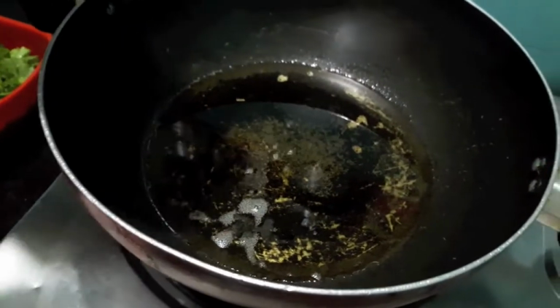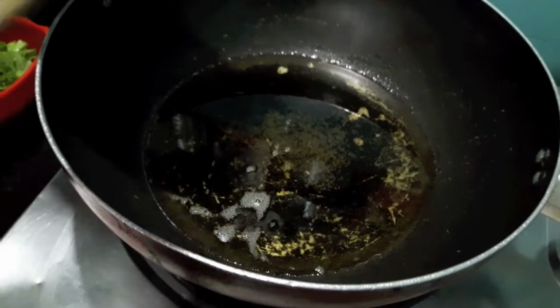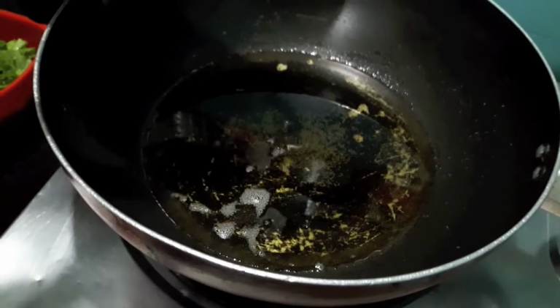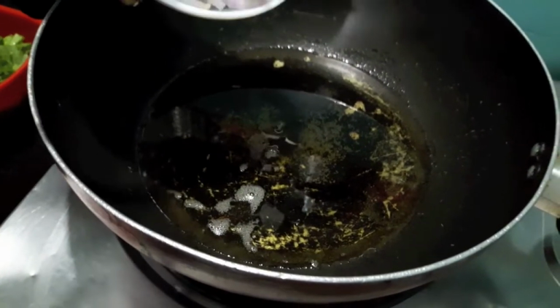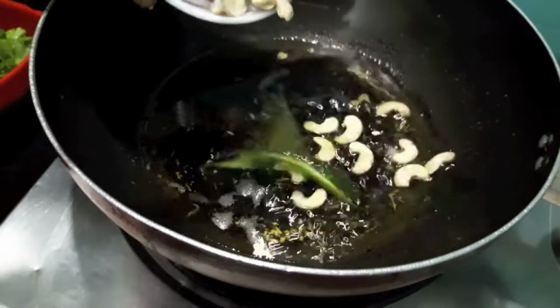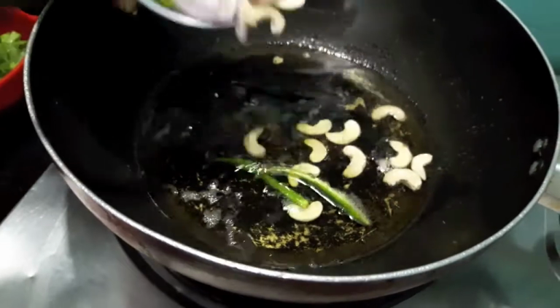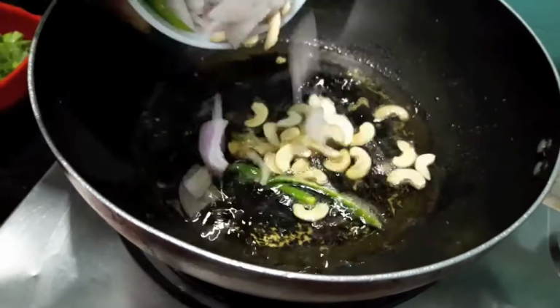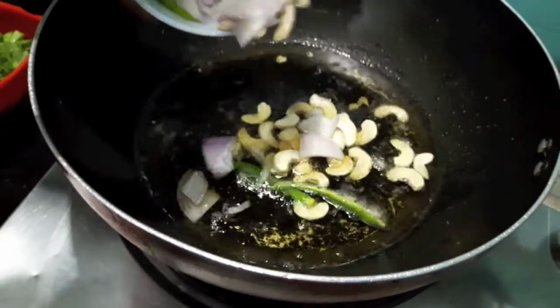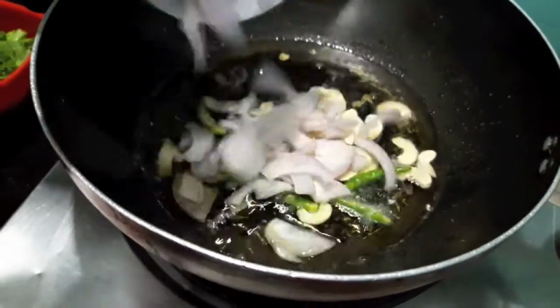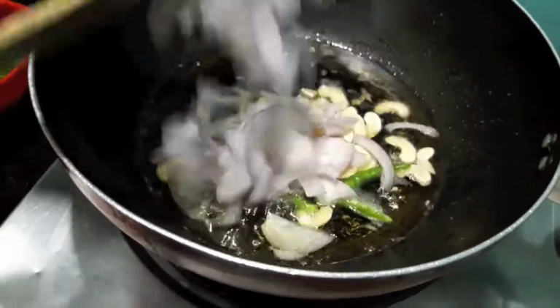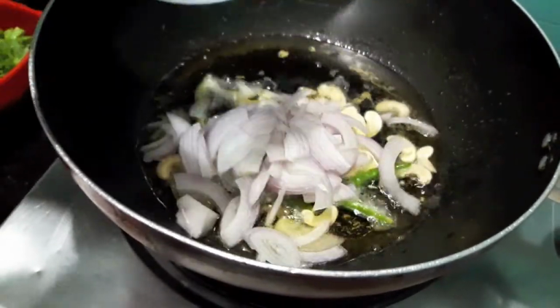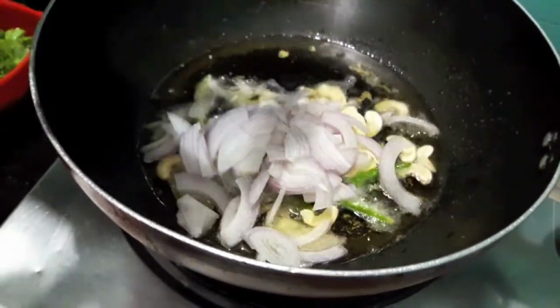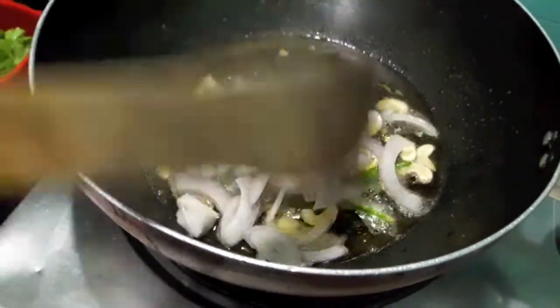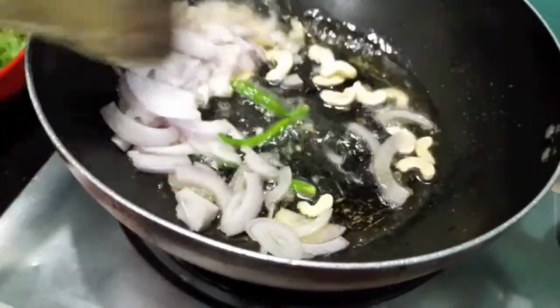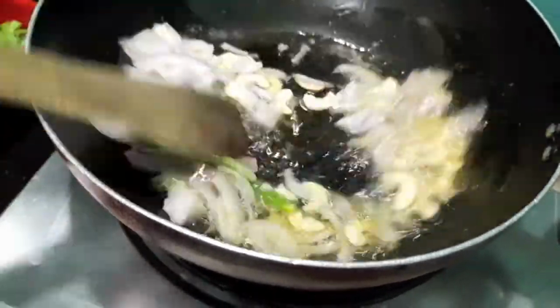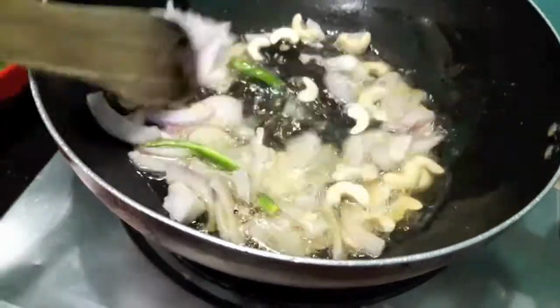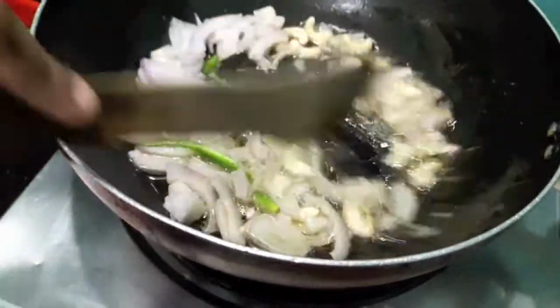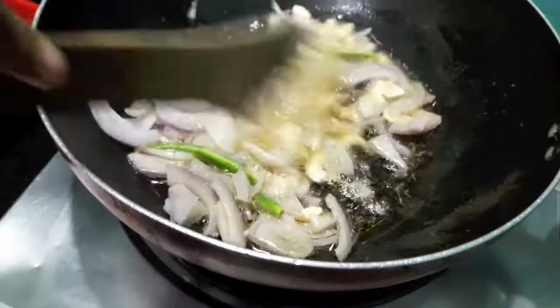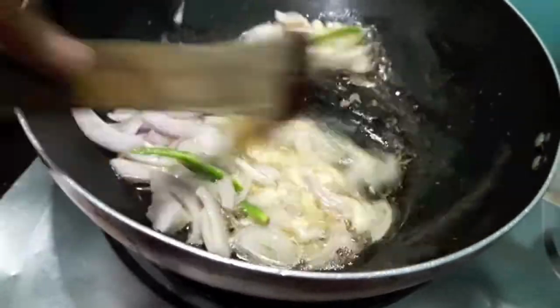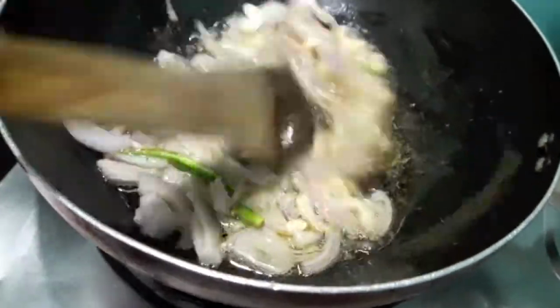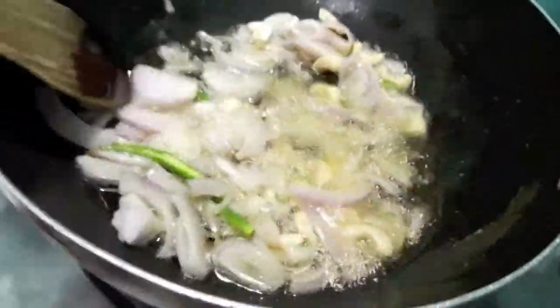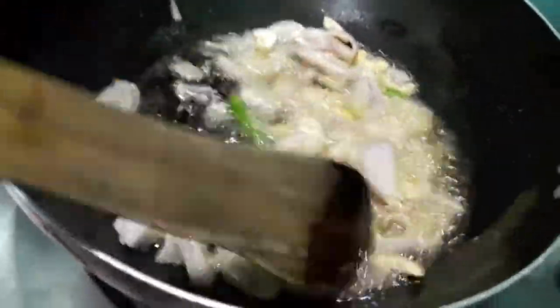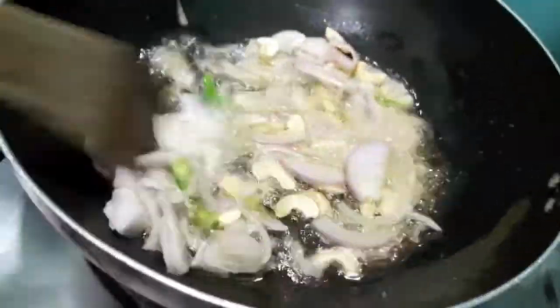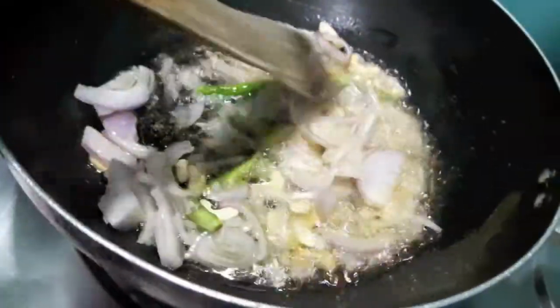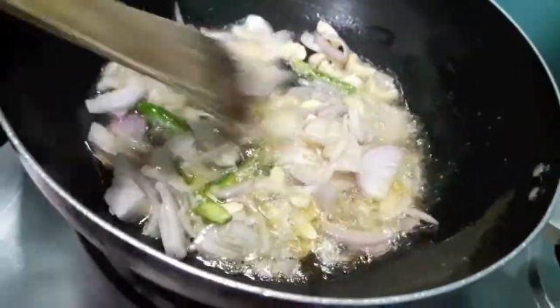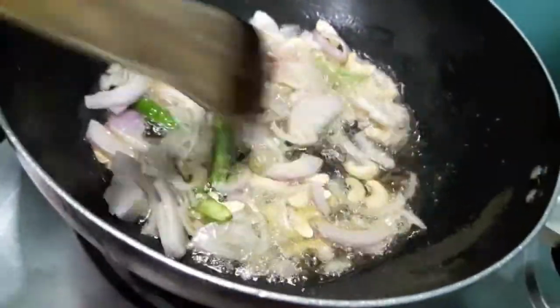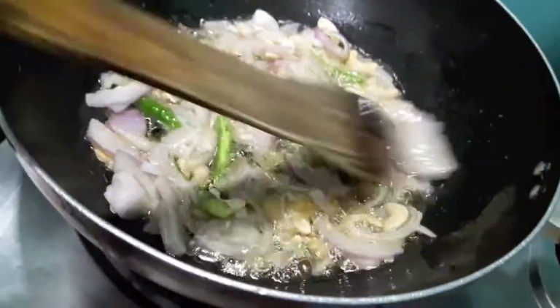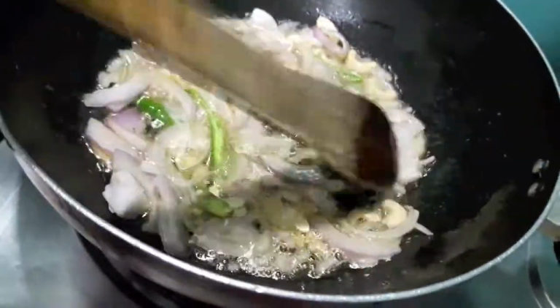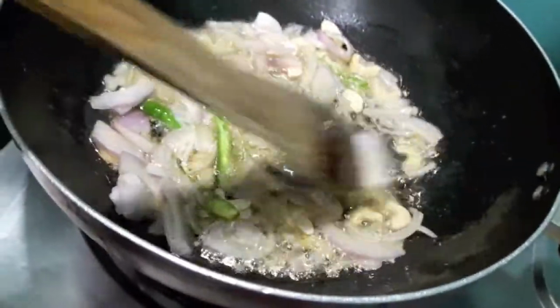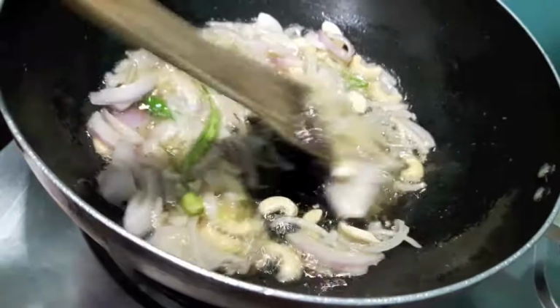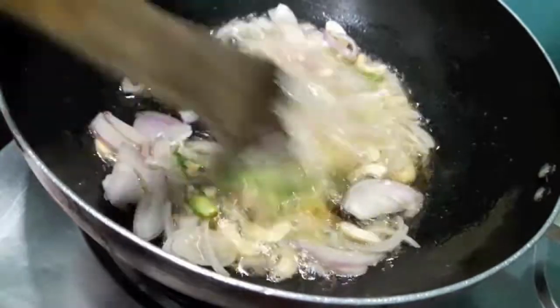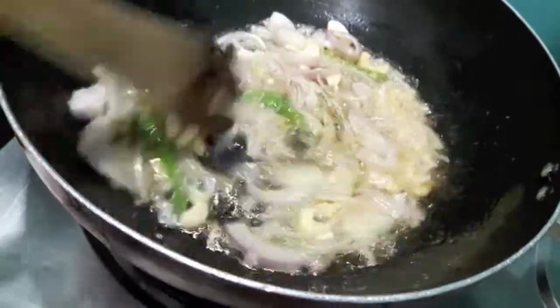In the wok I have heating up the oil. To this I will add cashews, green chillies, along with the onions. Mix it and let it cook till the onion is a bit translucent.